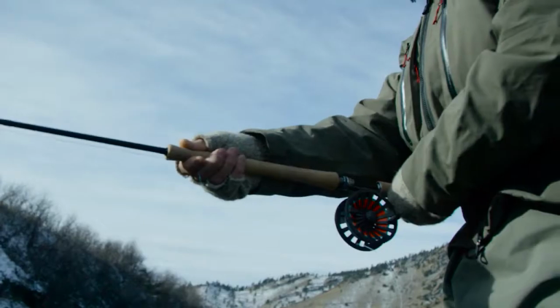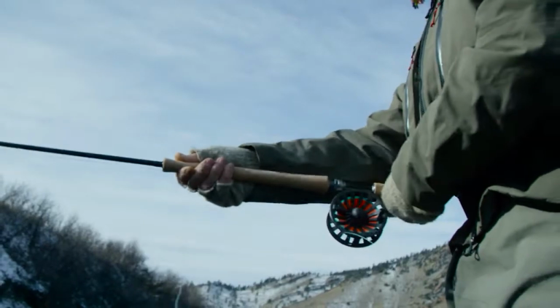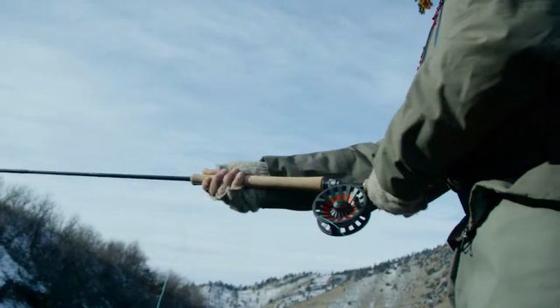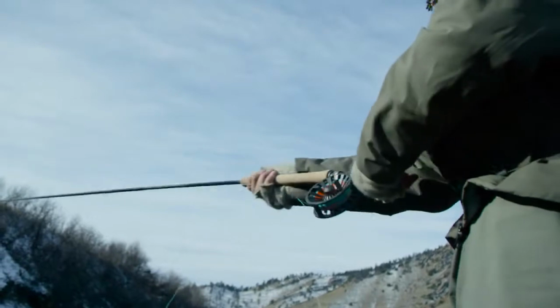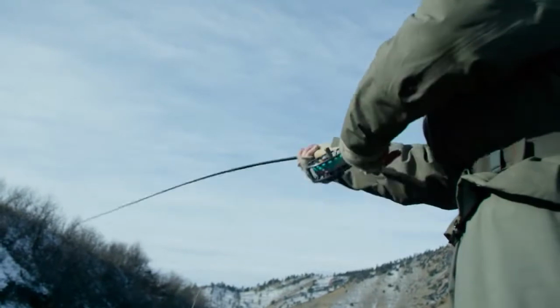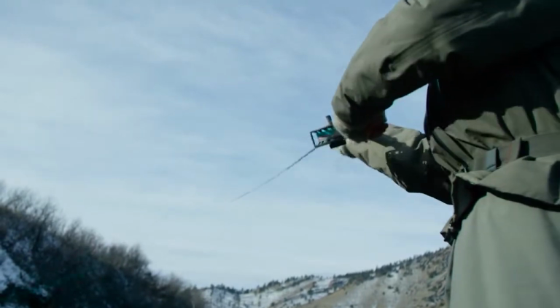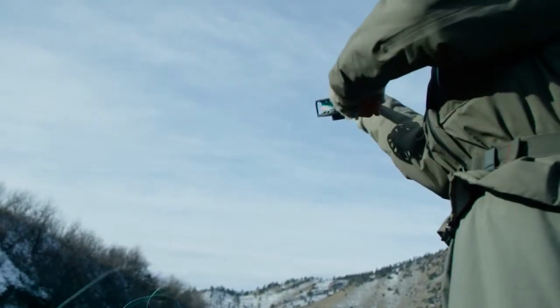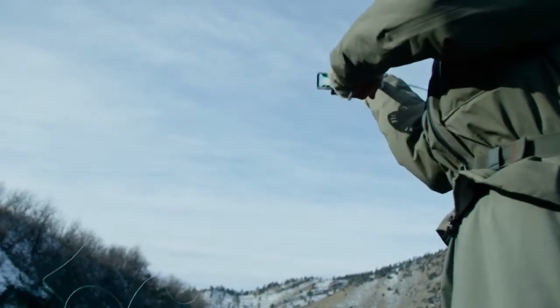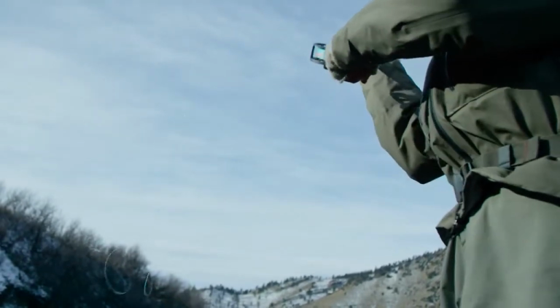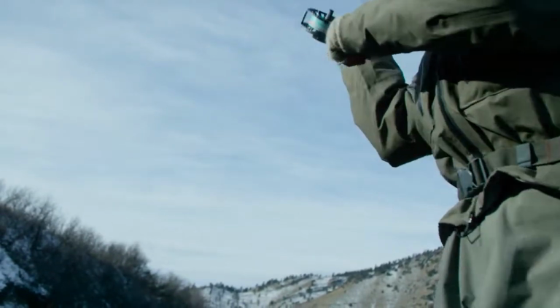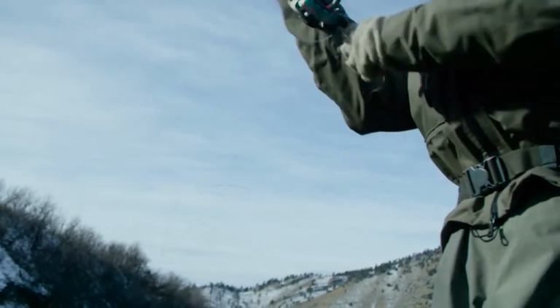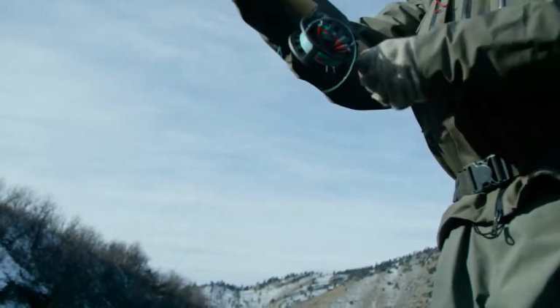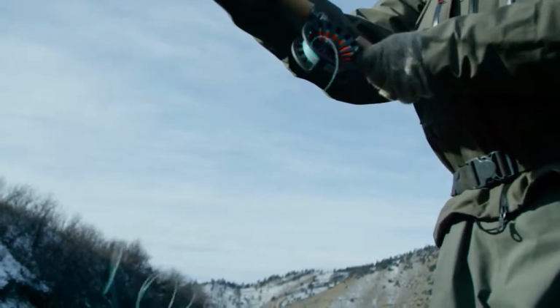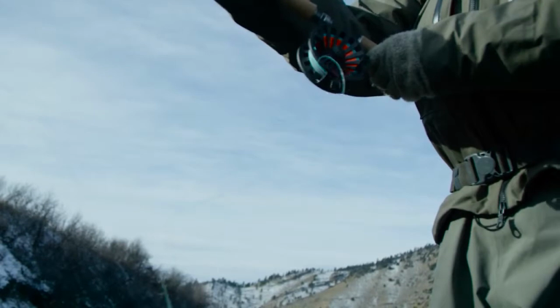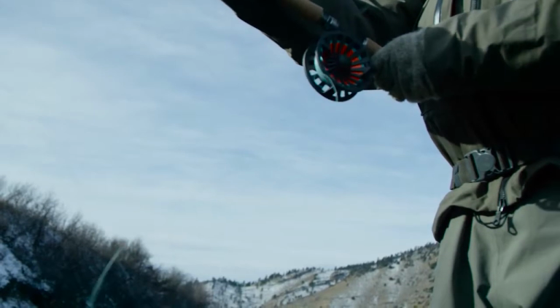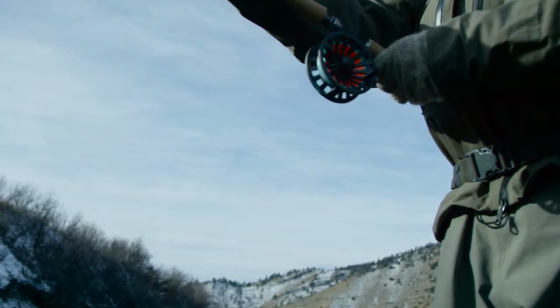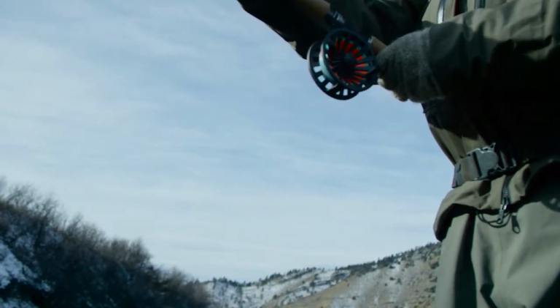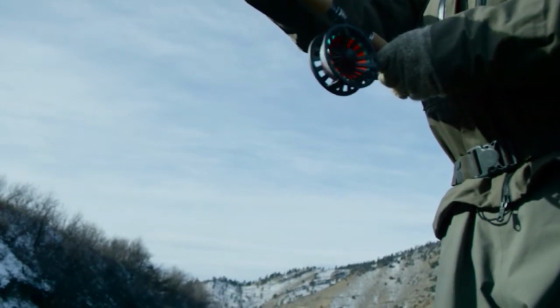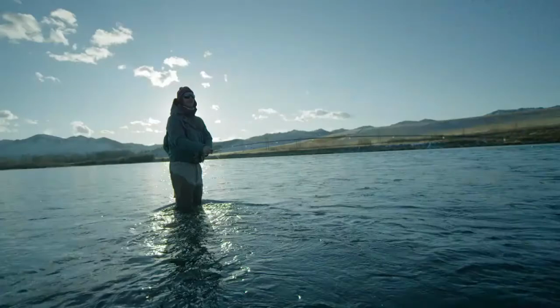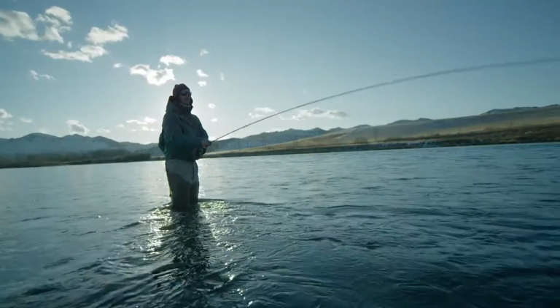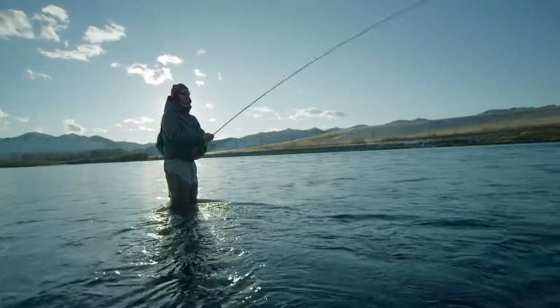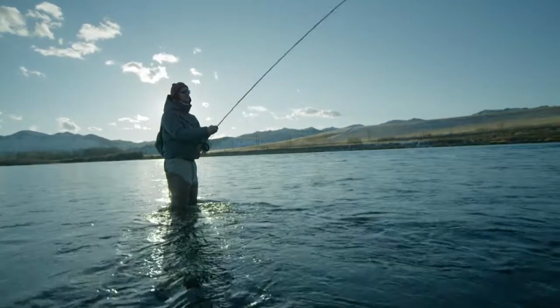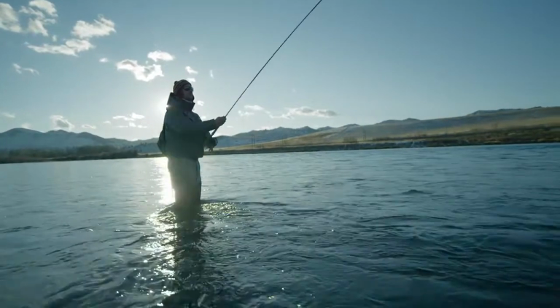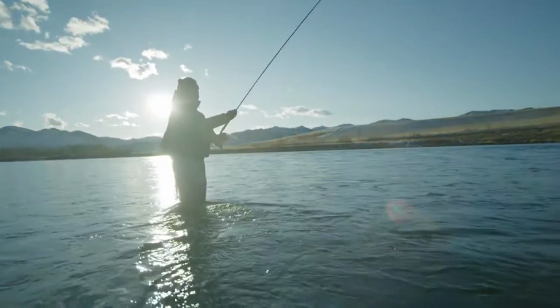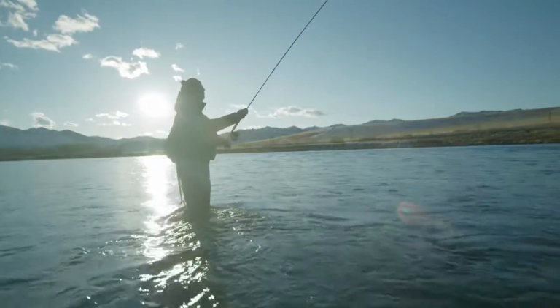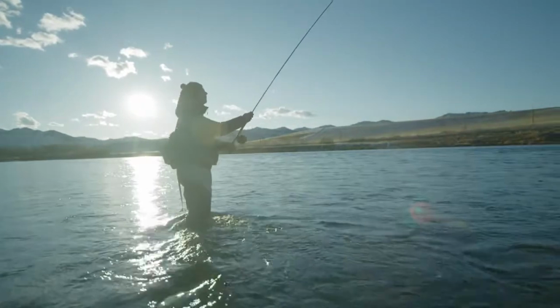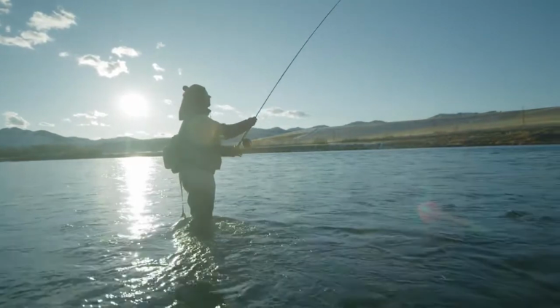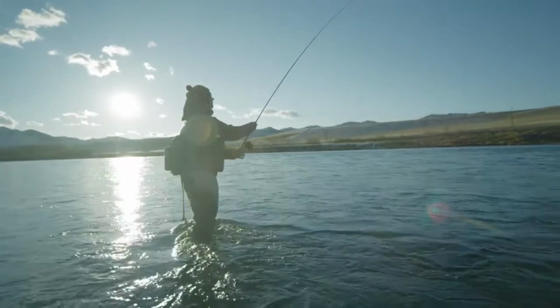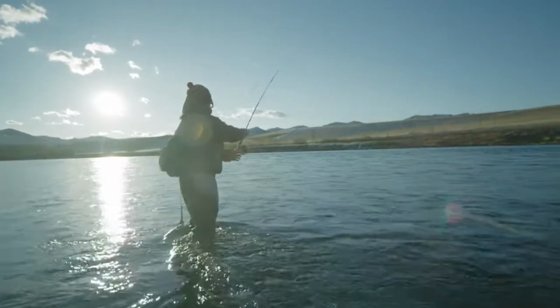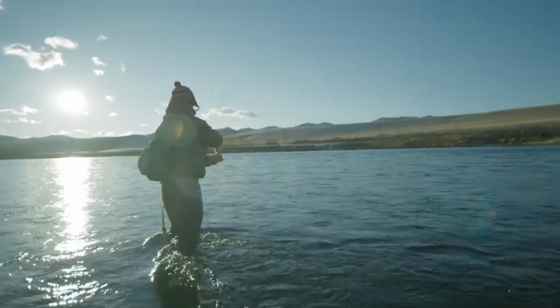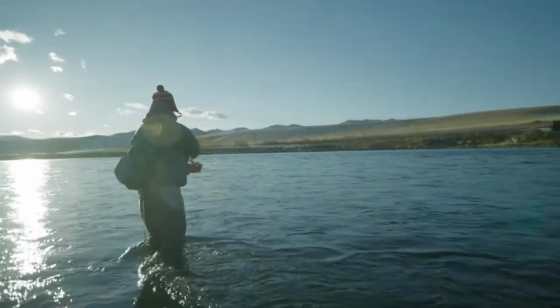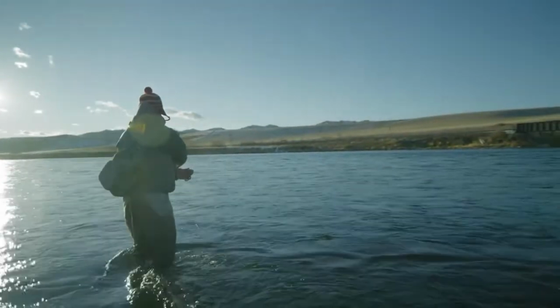This reel is best defined as the most powerful reel in its class, delivered through a new carbon fibre torque system. It's taken us over two years to bring this product to market, with a serious amount of prototyping and refinement involved with getting this product completed.